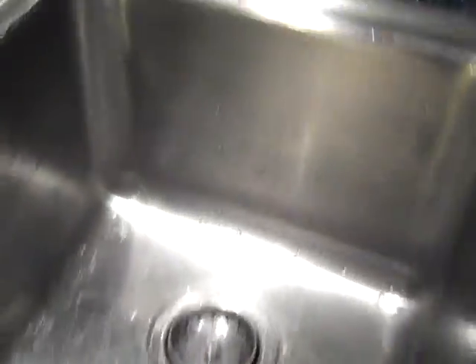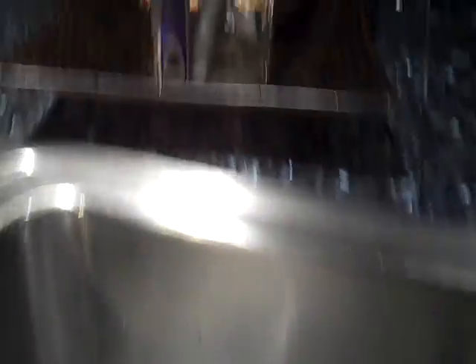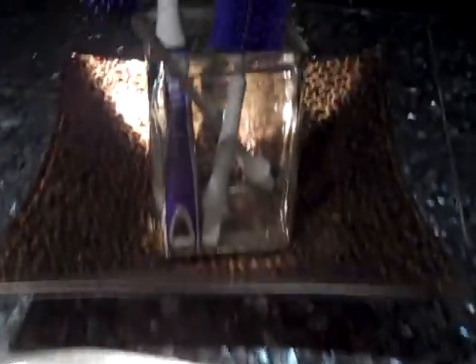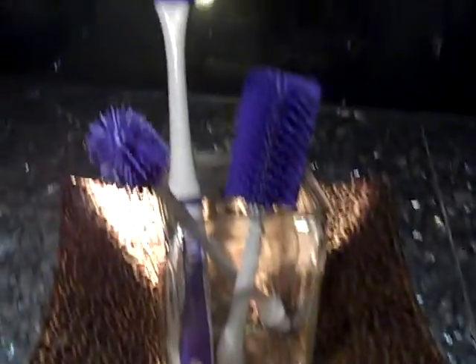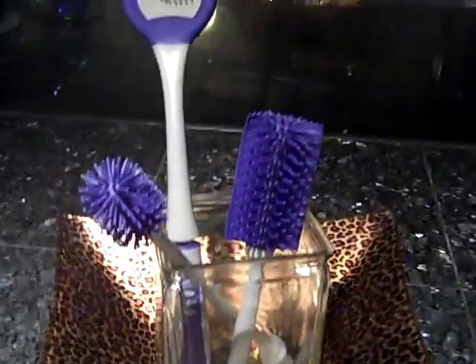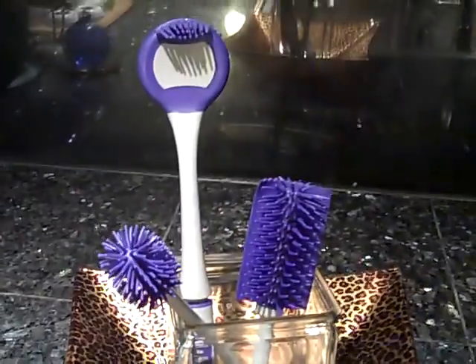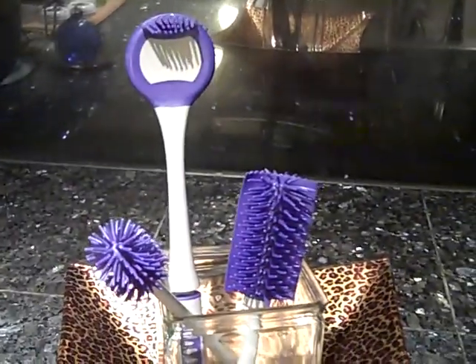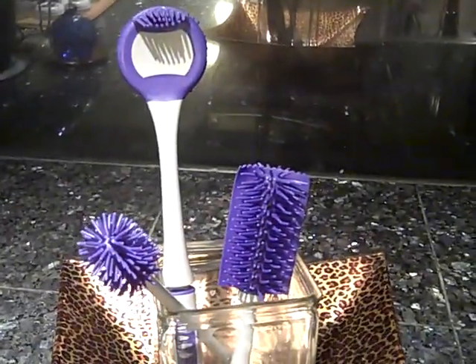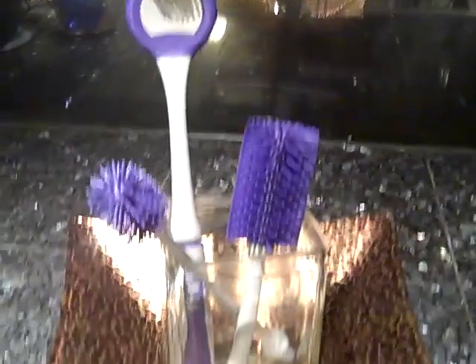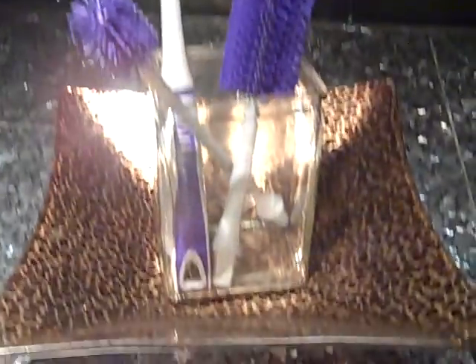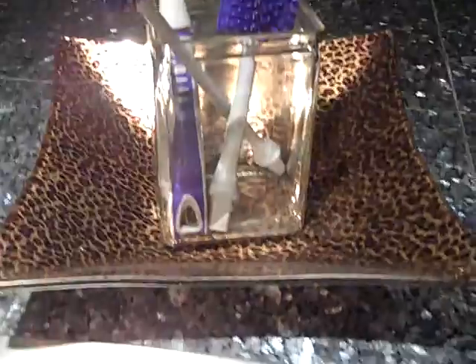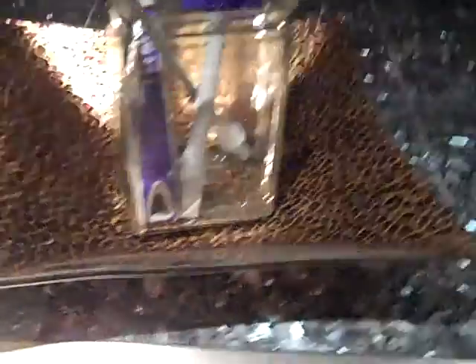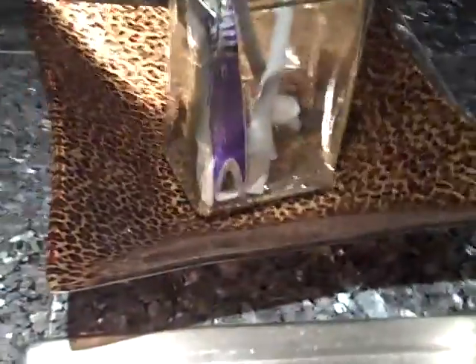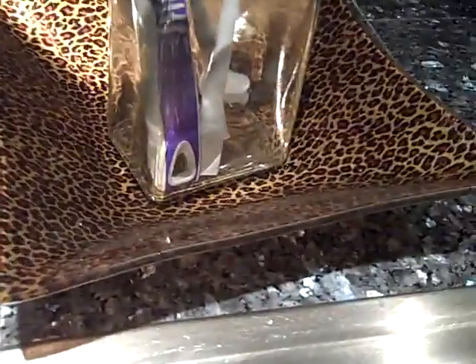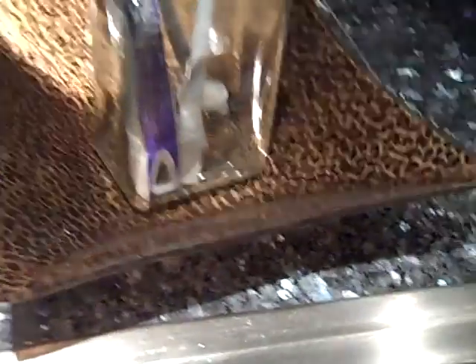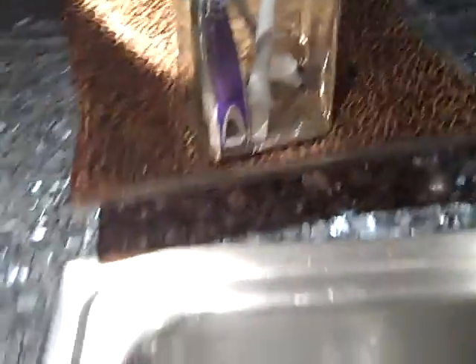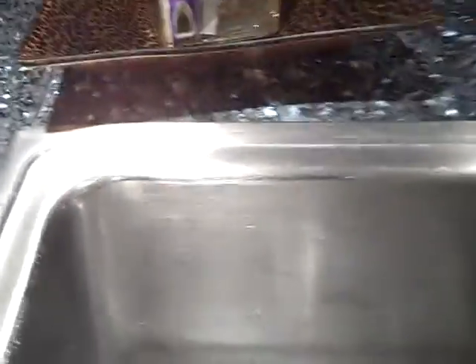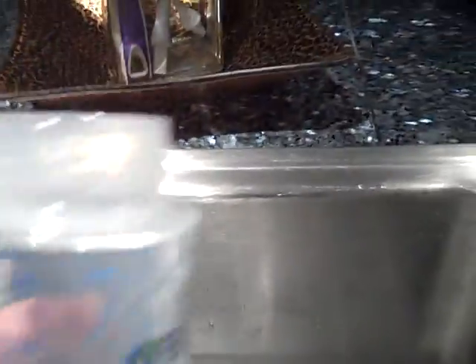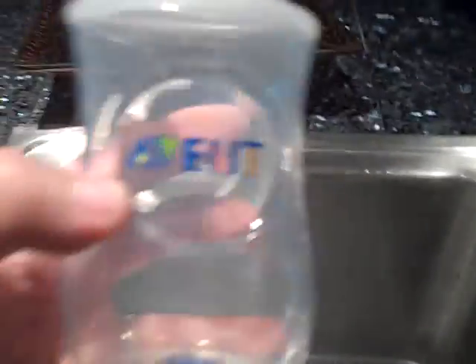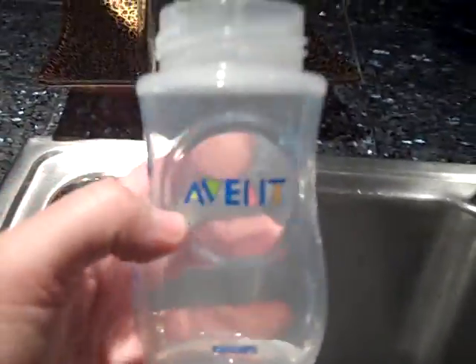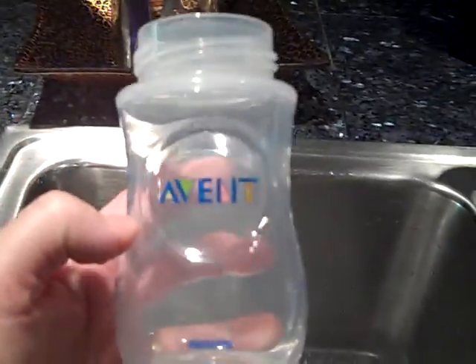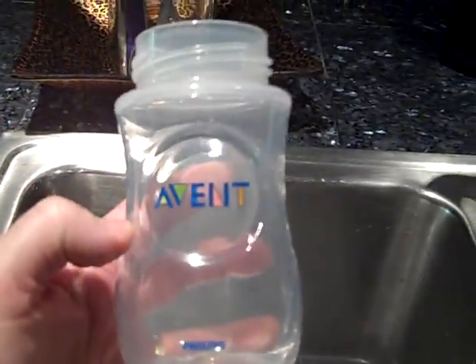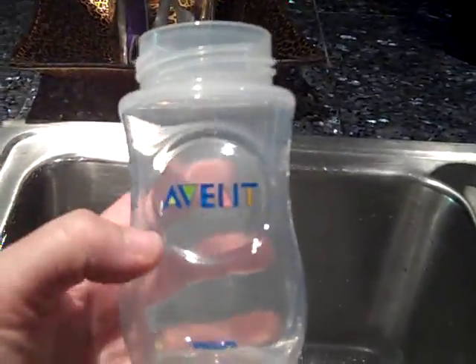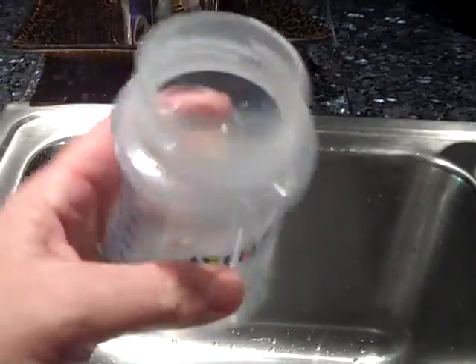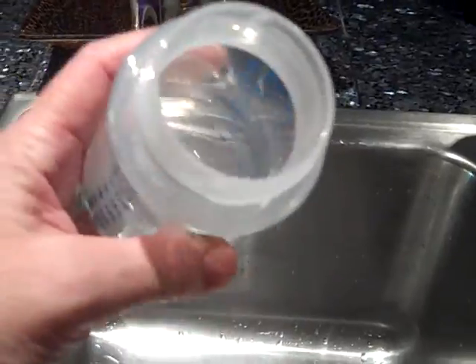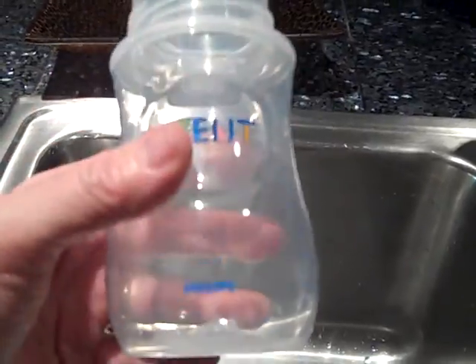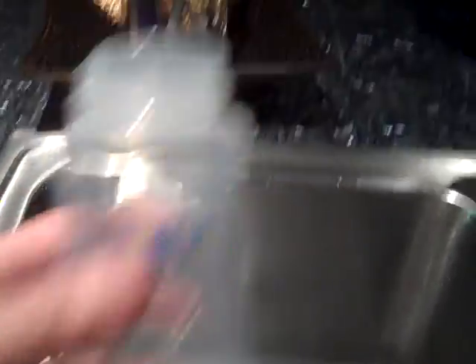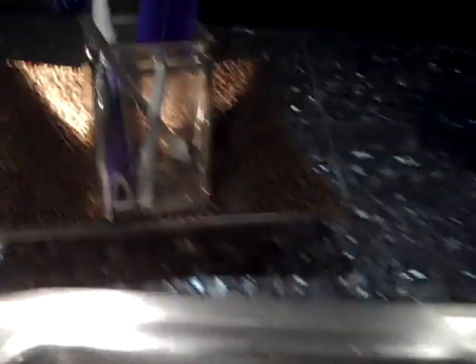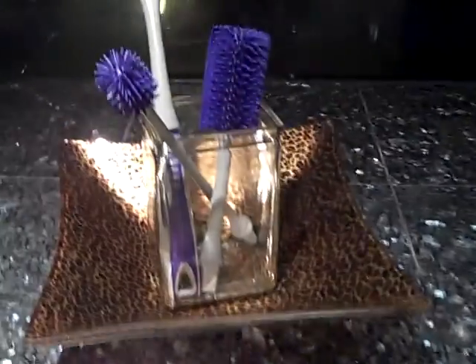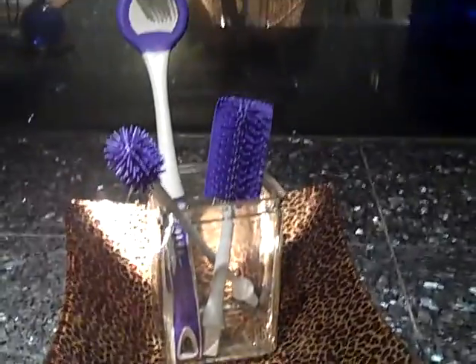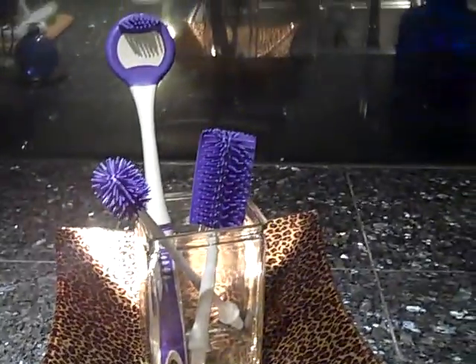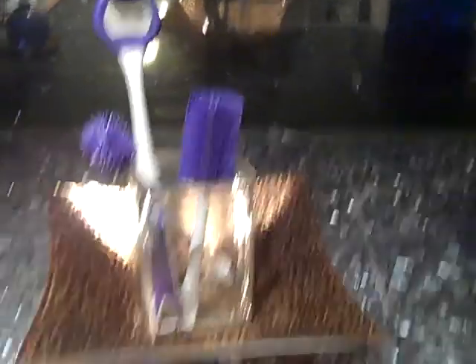I also want you to note that I have my bottle brush set right here. I have a little granddaughter that got me all involved in this, really, because I didn't want chemicals on her. I have bottles — I only use these.